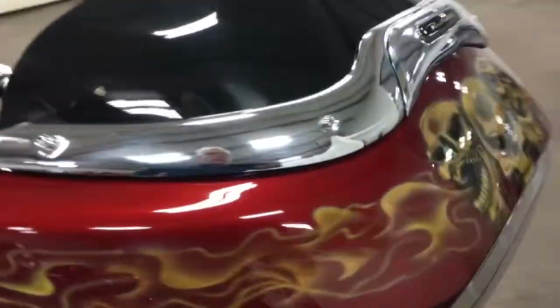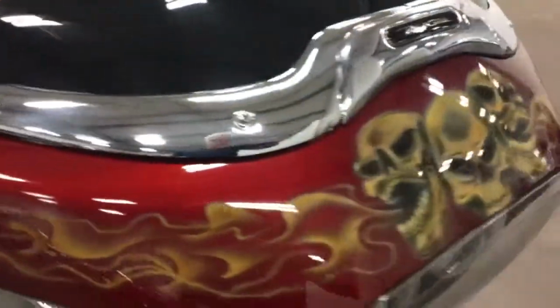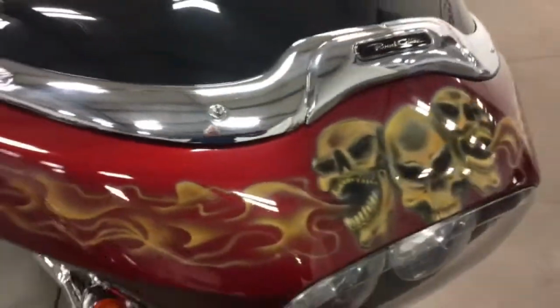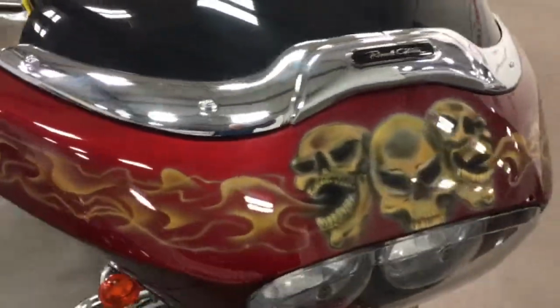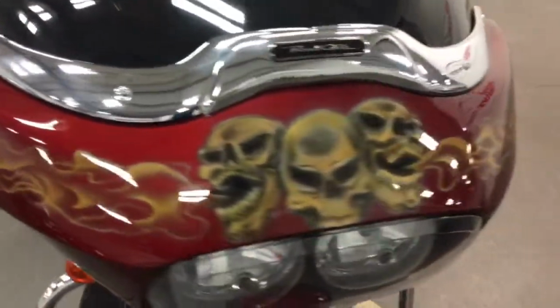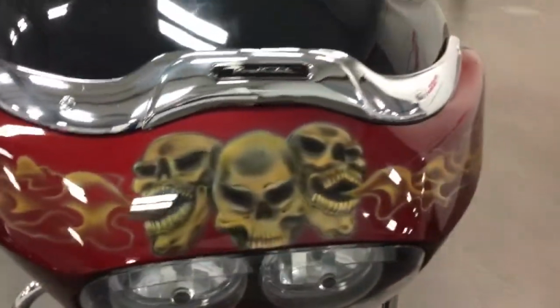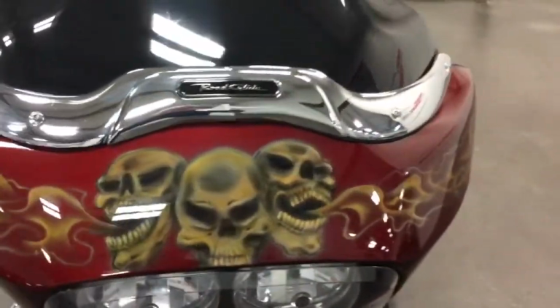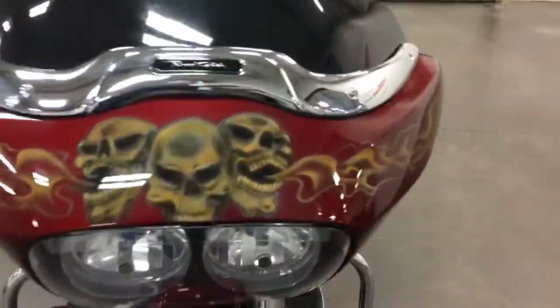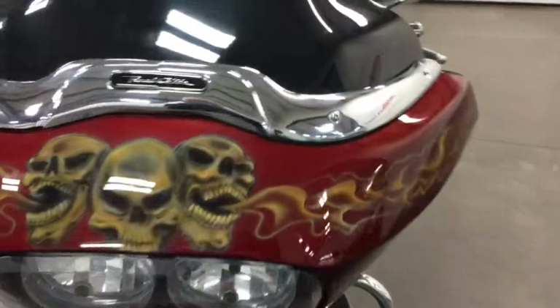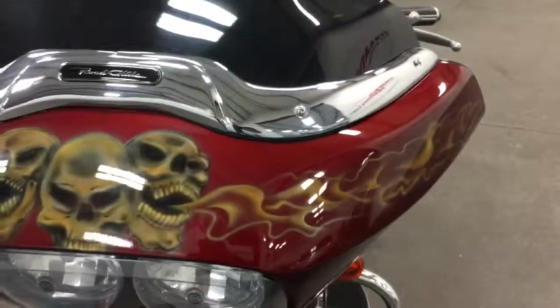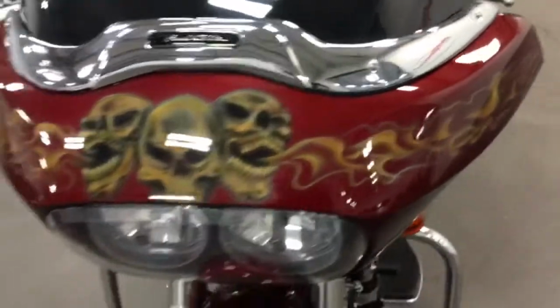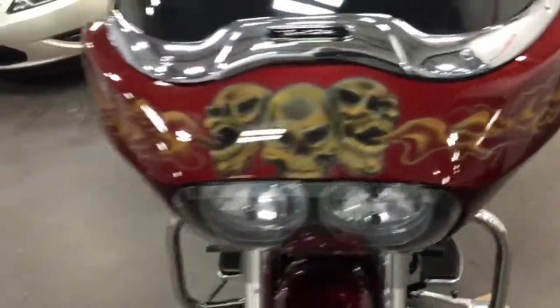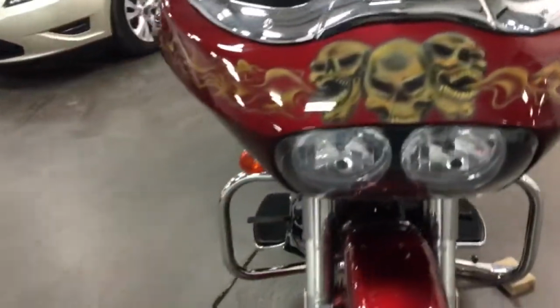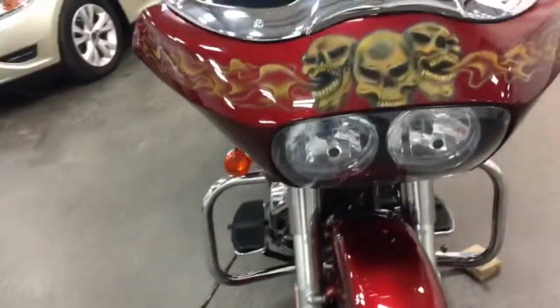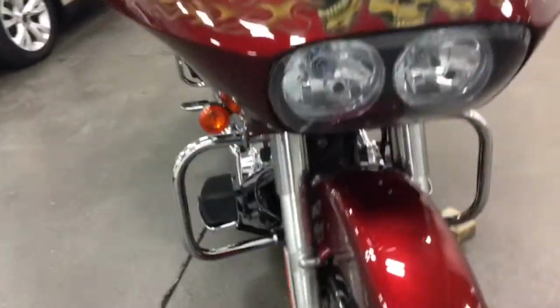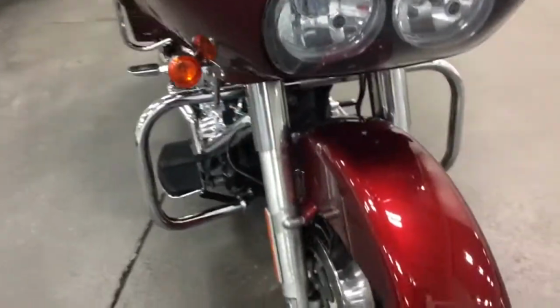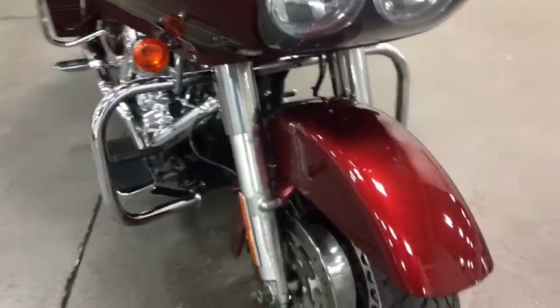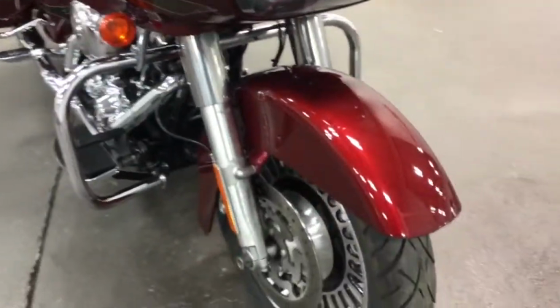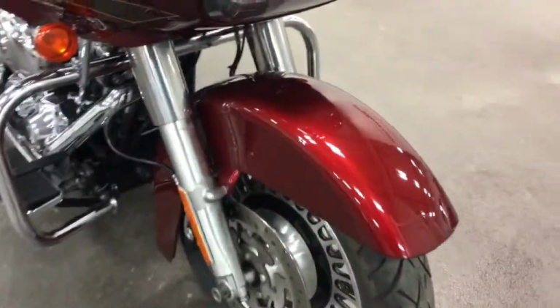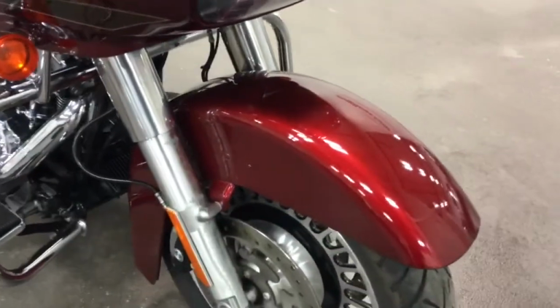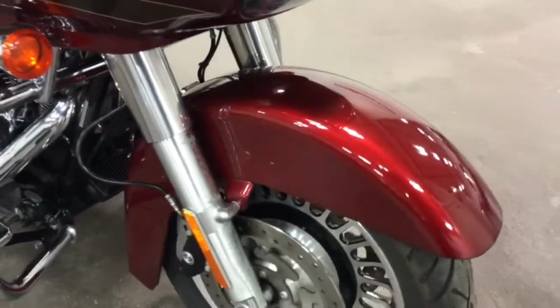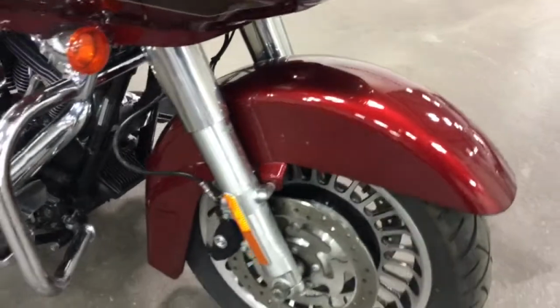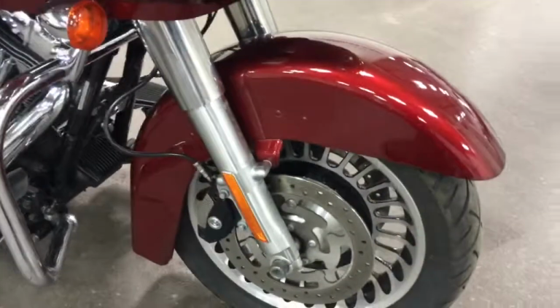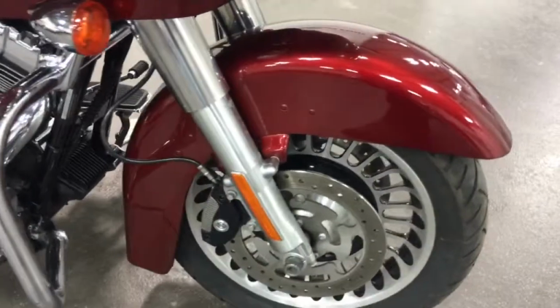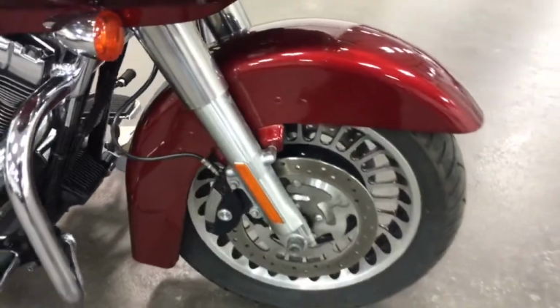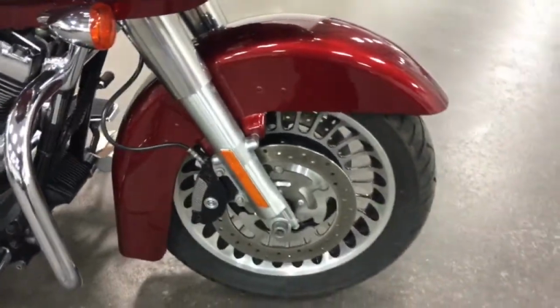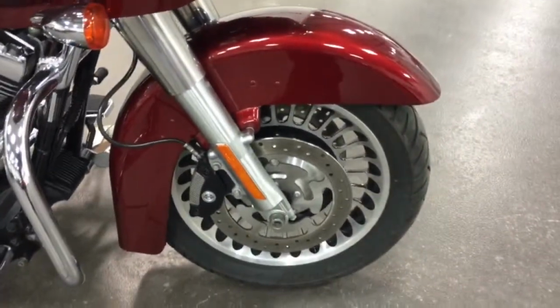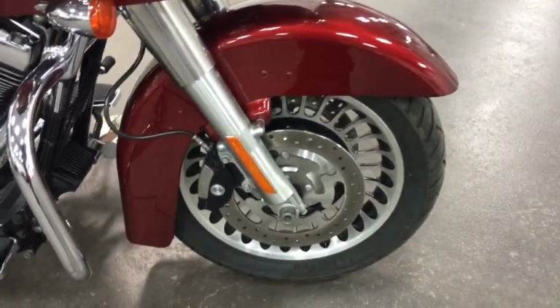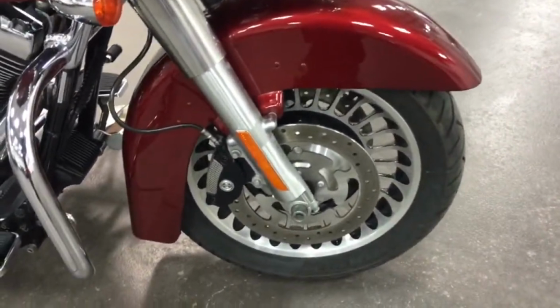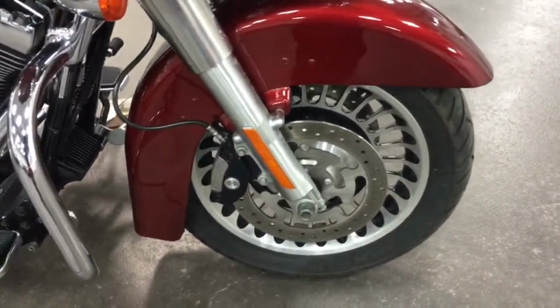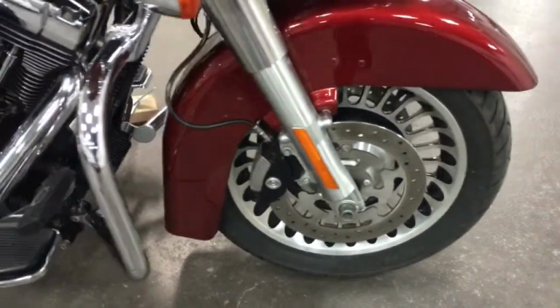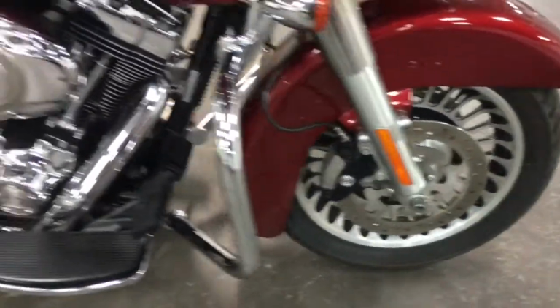This one has skulls painted on the front. If you really didn't like the skulls they could be removed and we could go back to the regular paint. It's got that beautiful red fire metallic paint, nice aluminum rims, and ABS brakes.